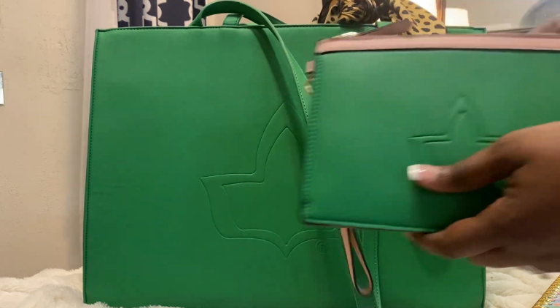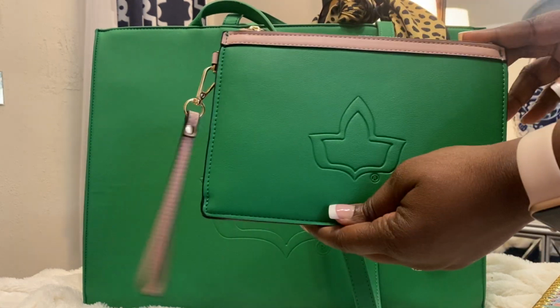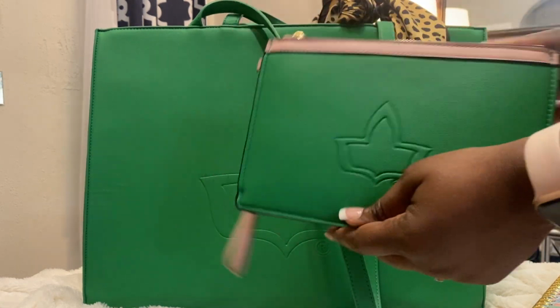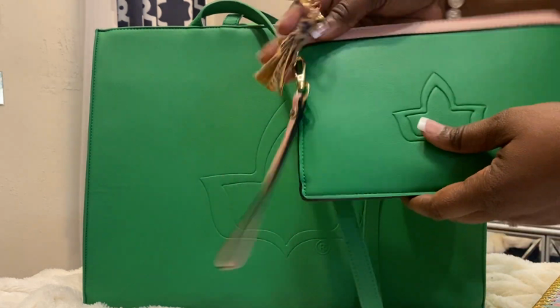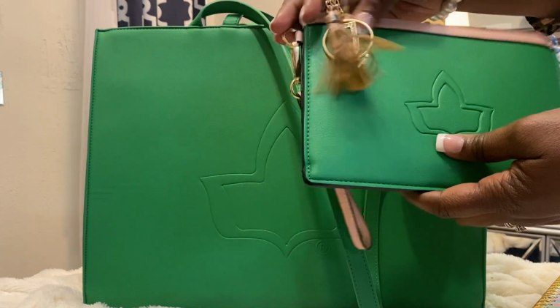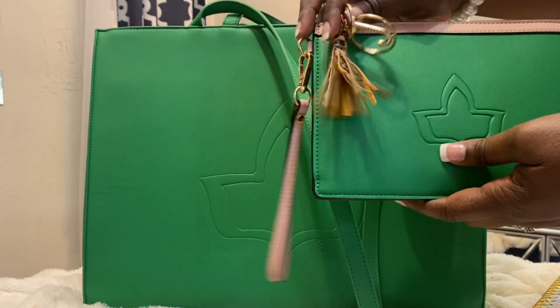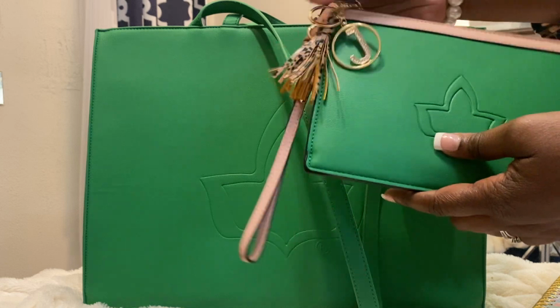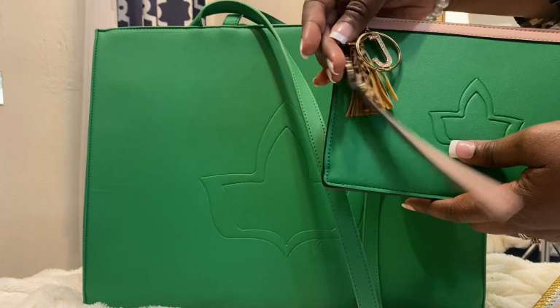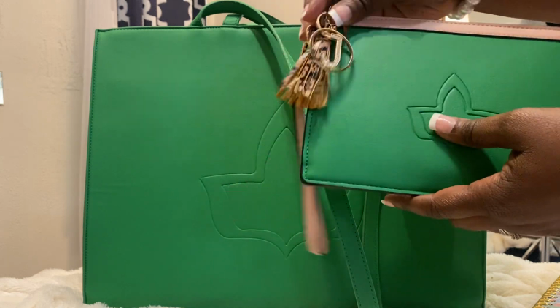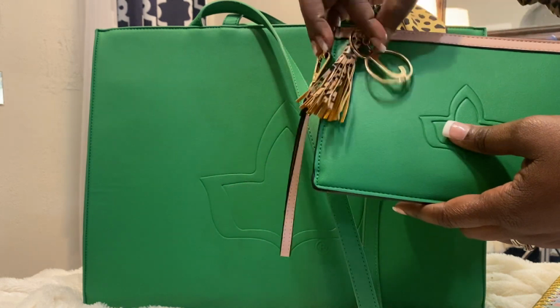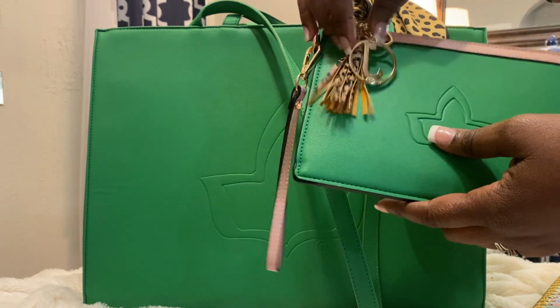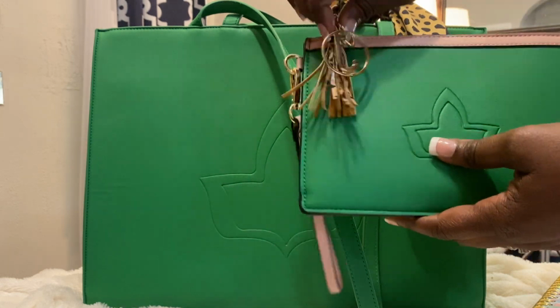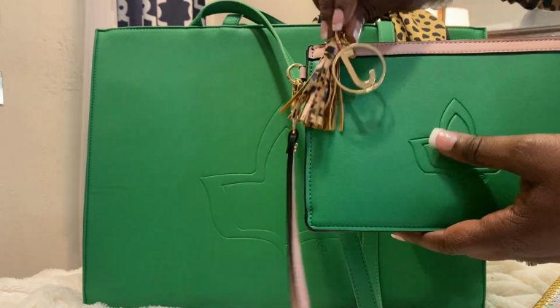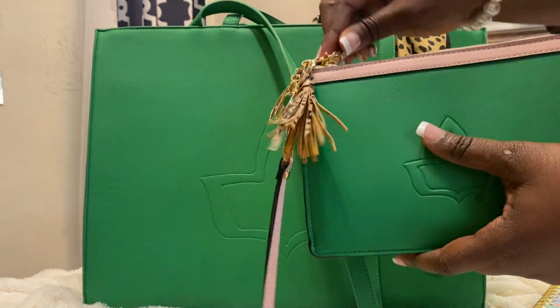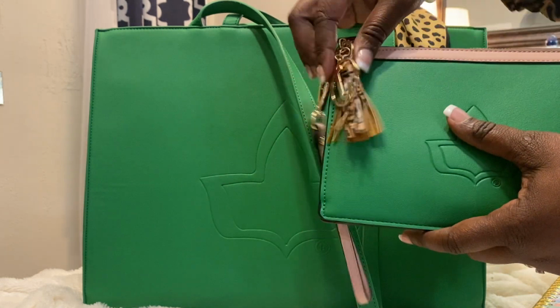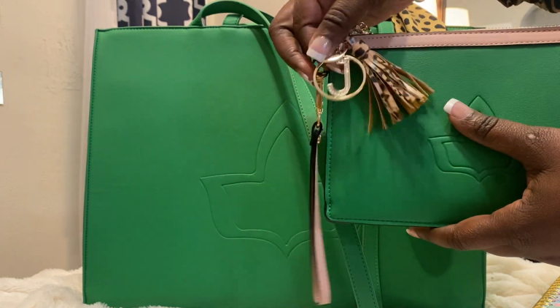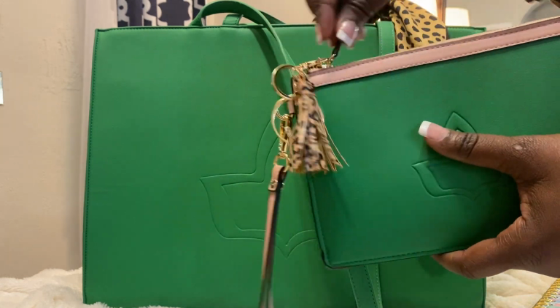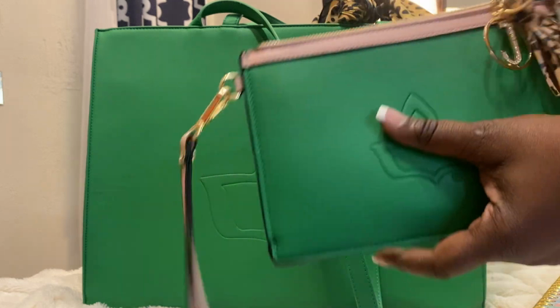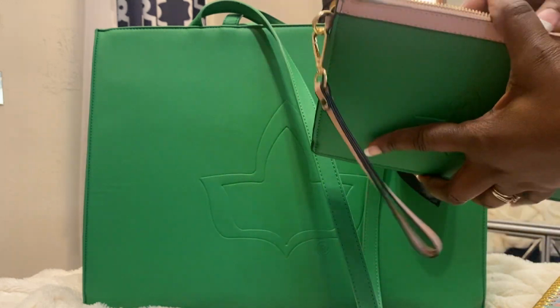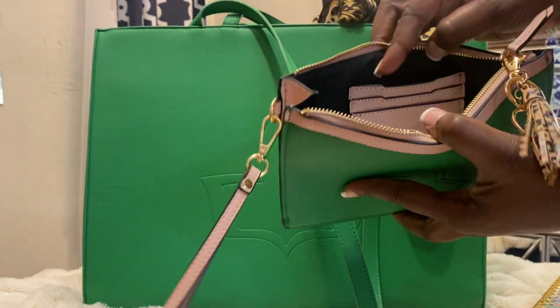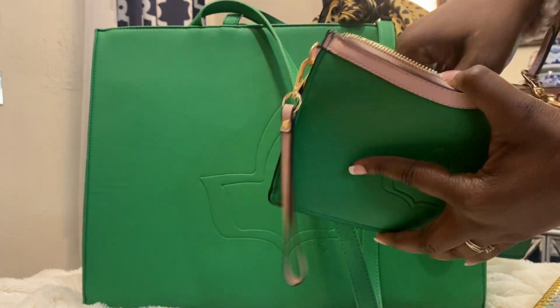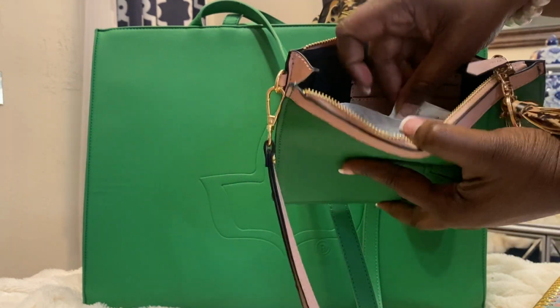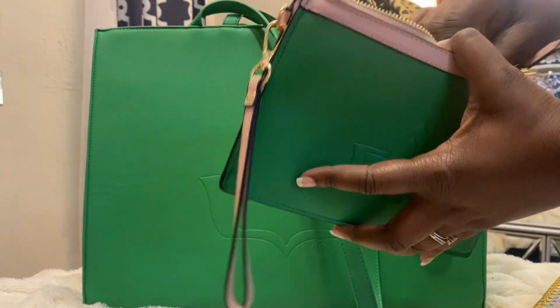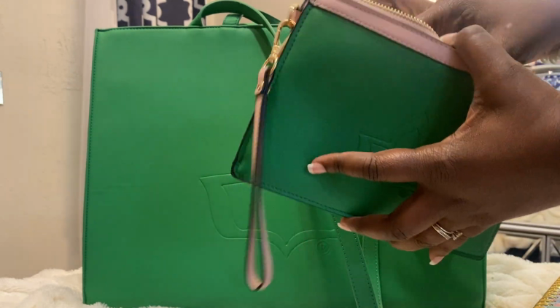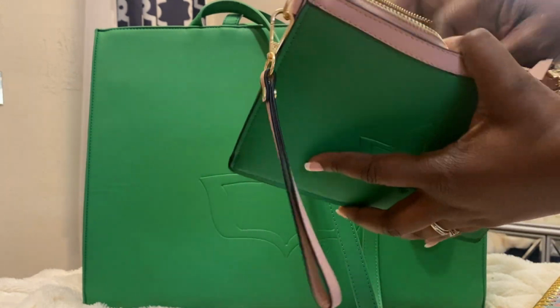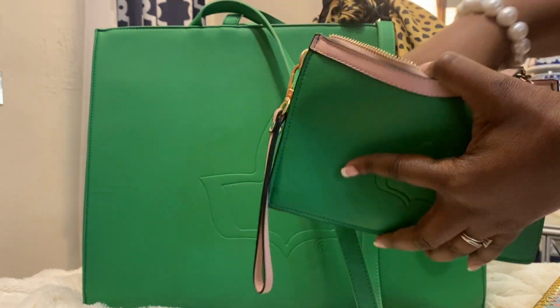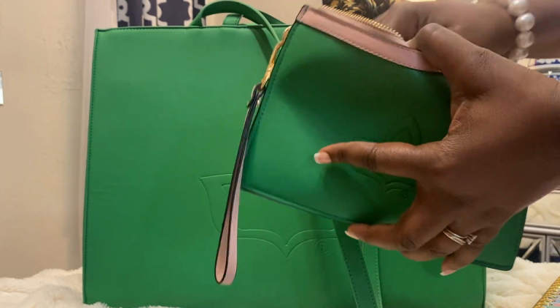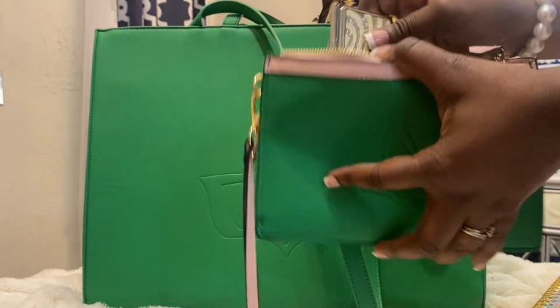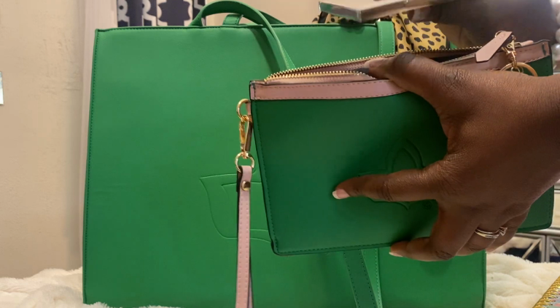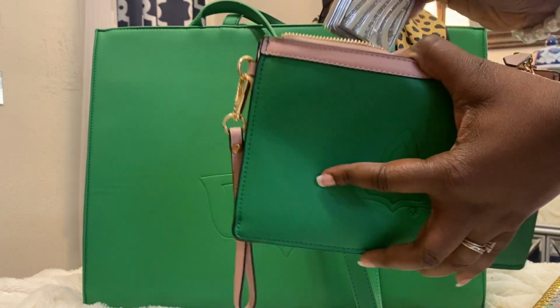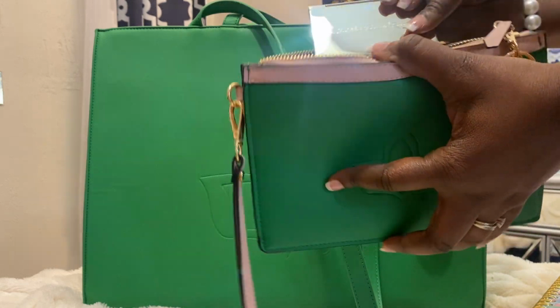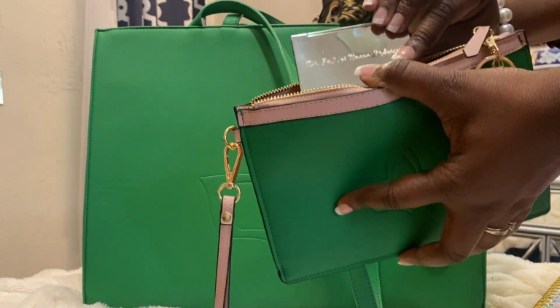I have my pouch here that came with the bag. I put a little leopard charm on there with my initials. And in here I have my receipts, my checks, and my business cards.